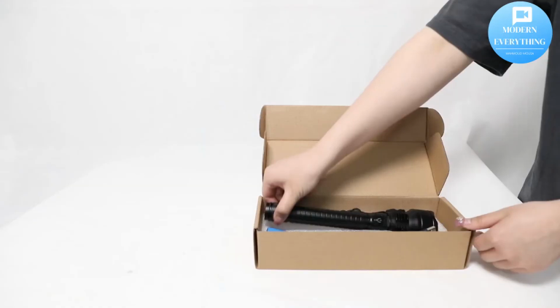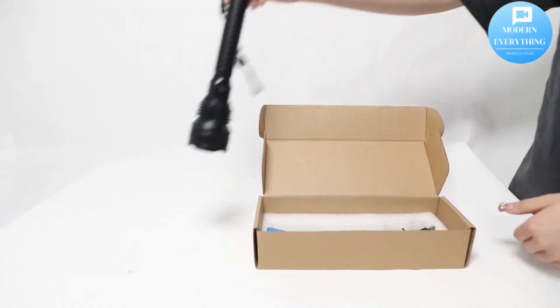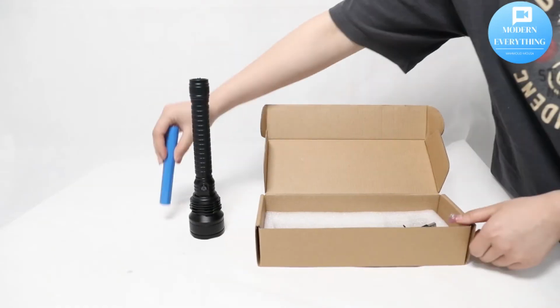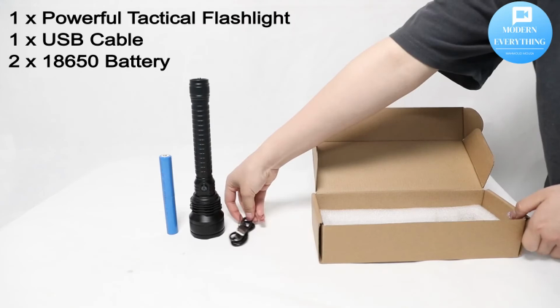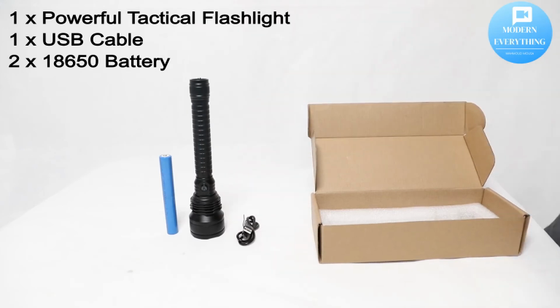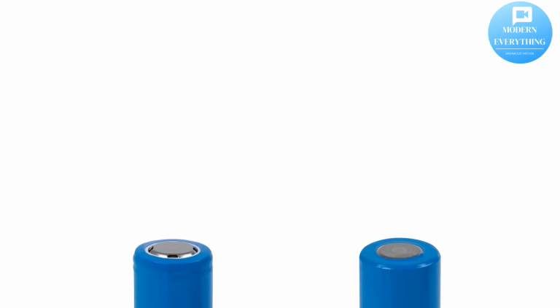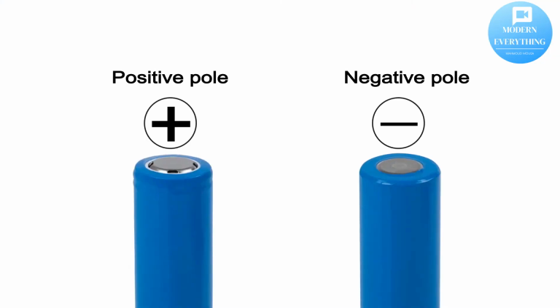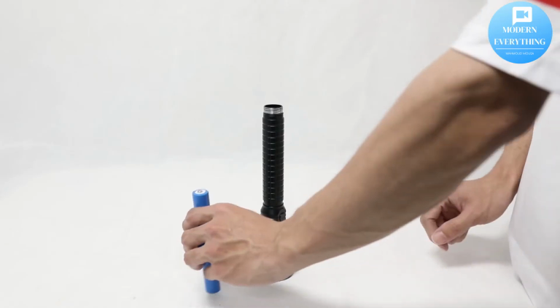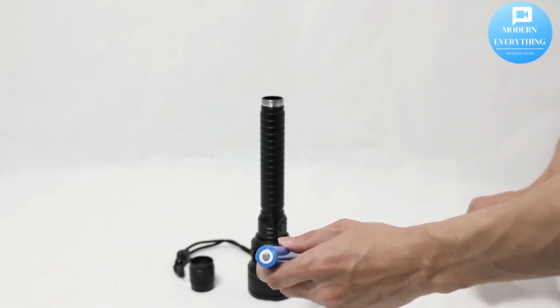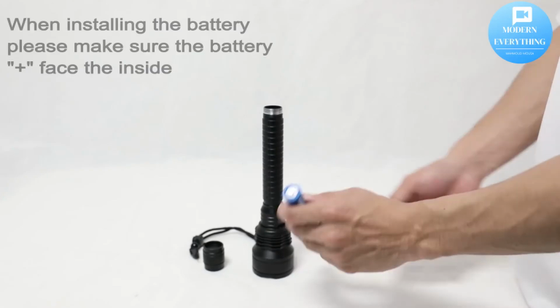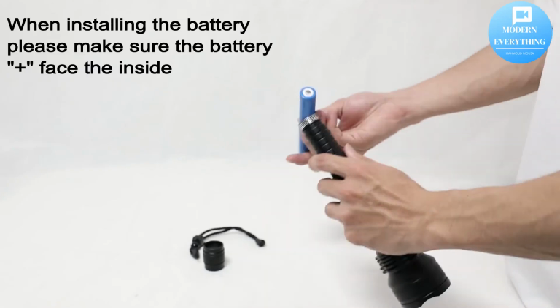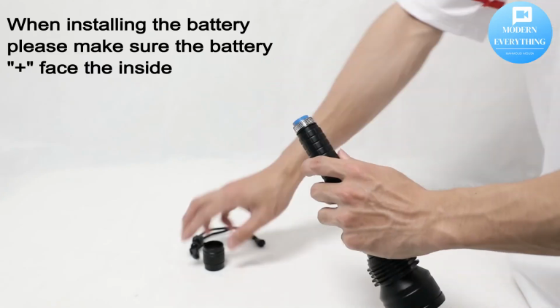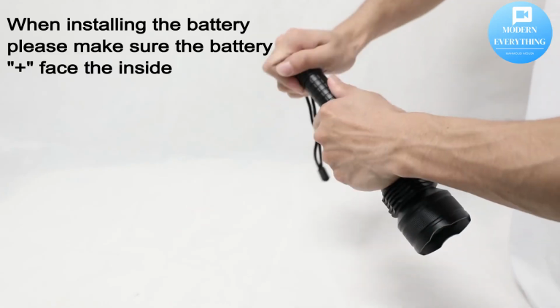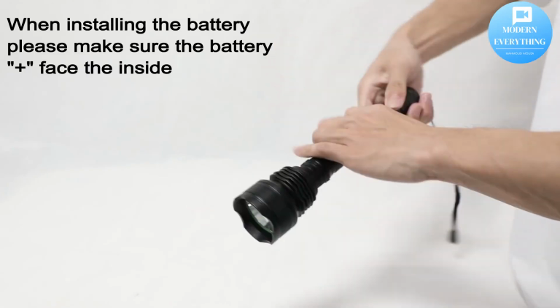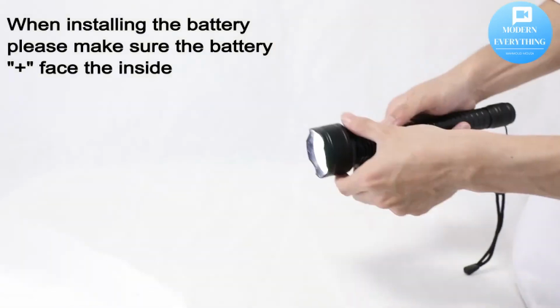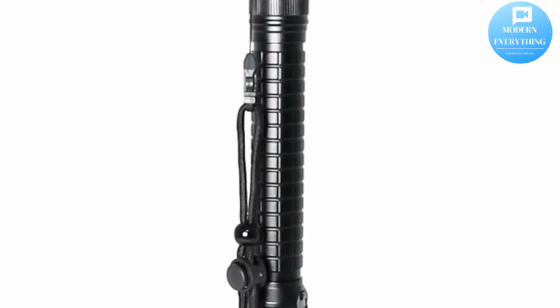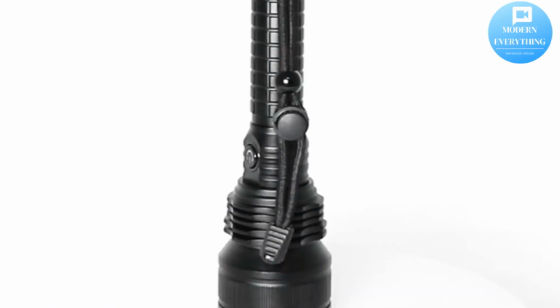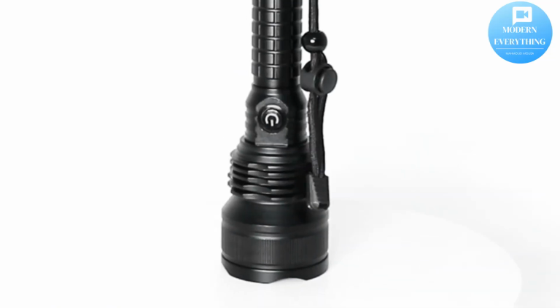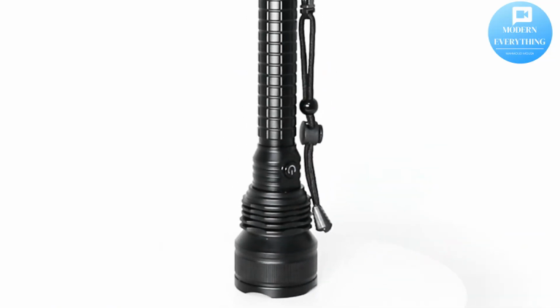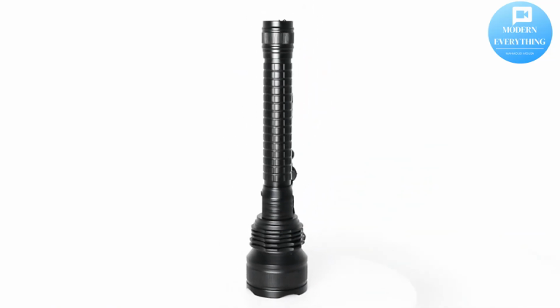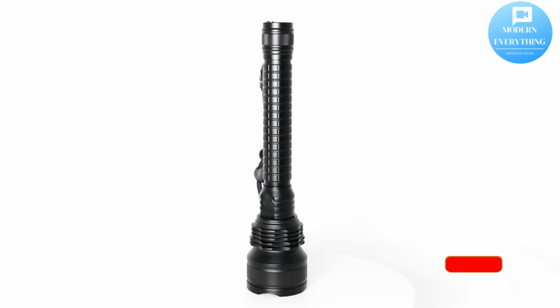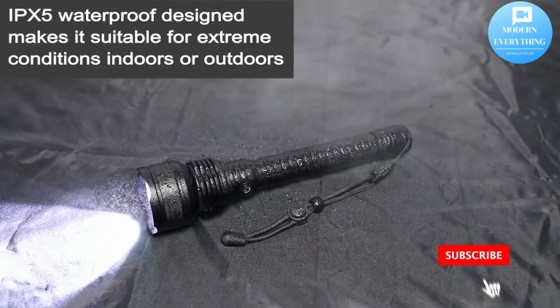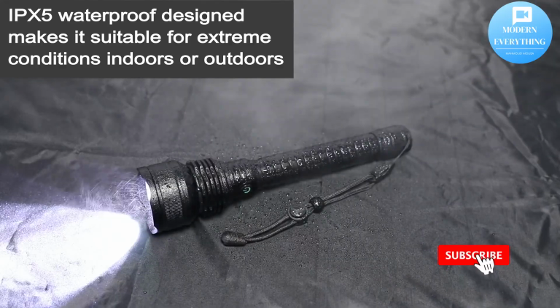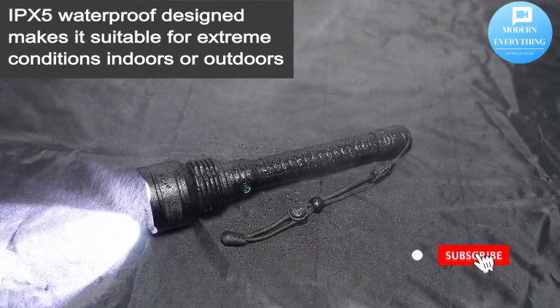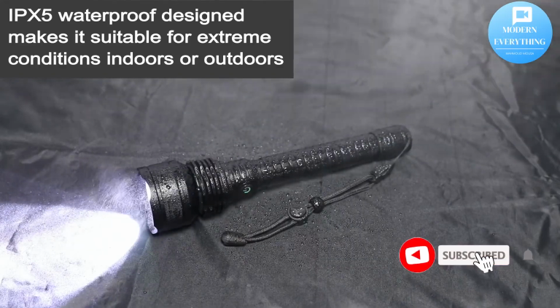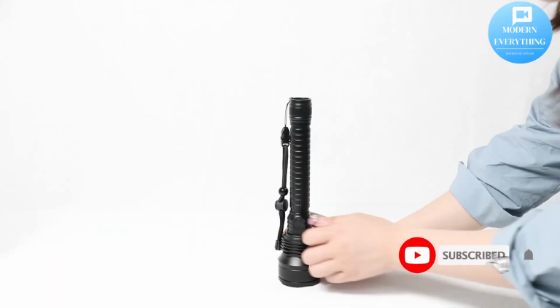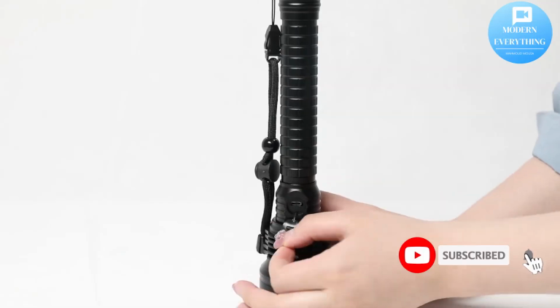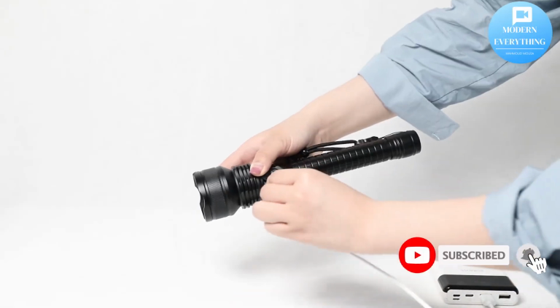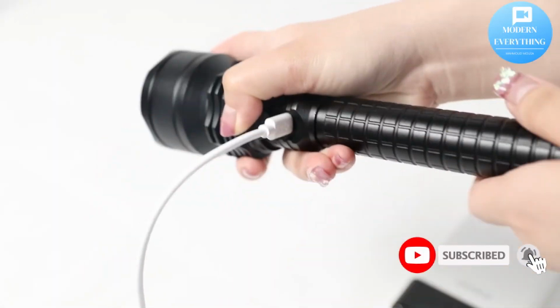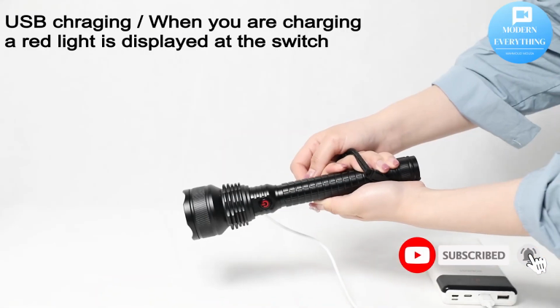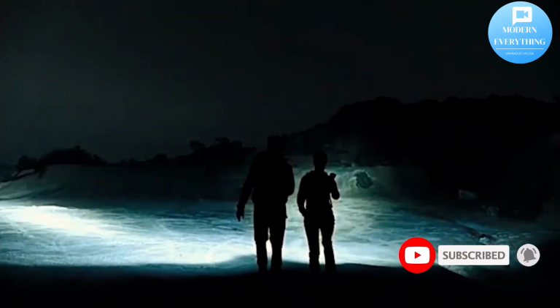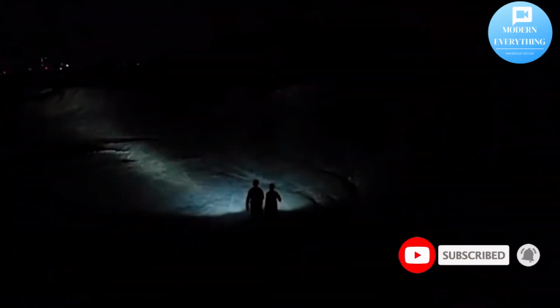Please do not mix old and new batteries or batteries of different brands. Thank you for watching — don't forget to subscribe to the channel, press like, and activate the bell.